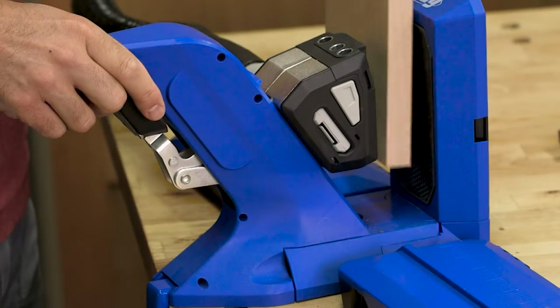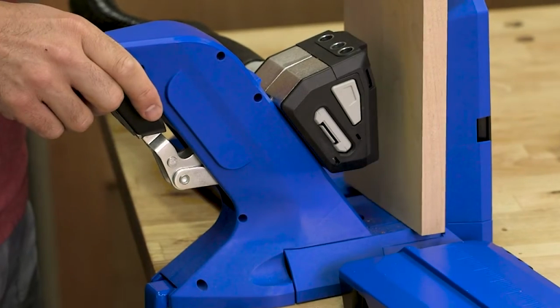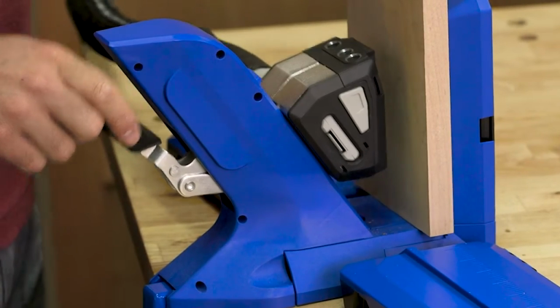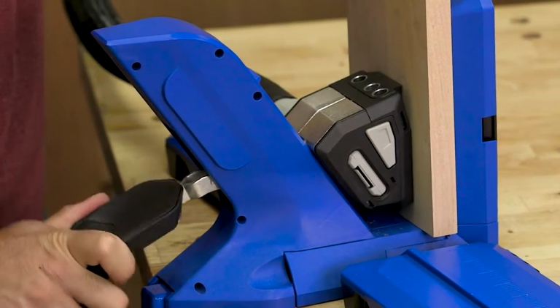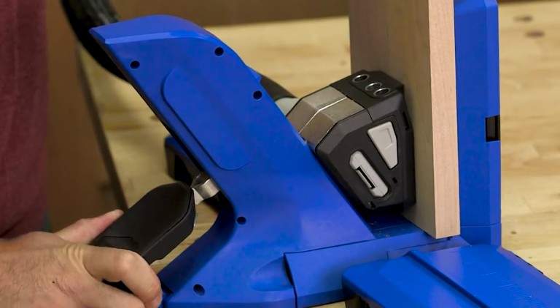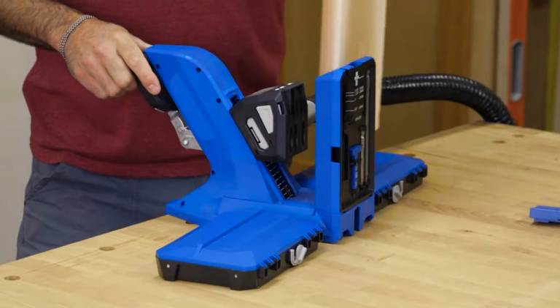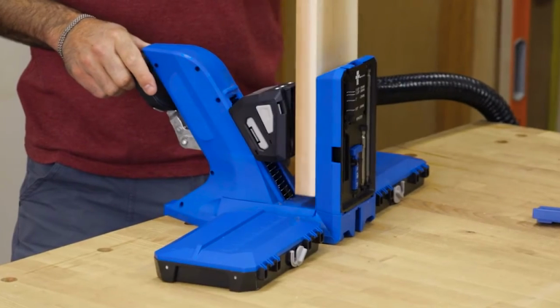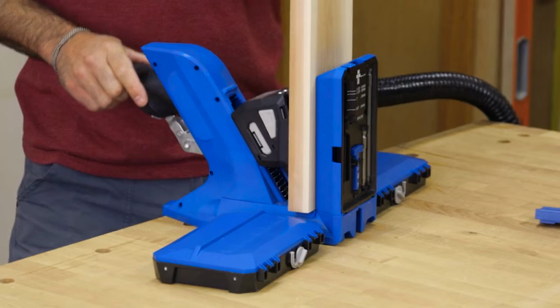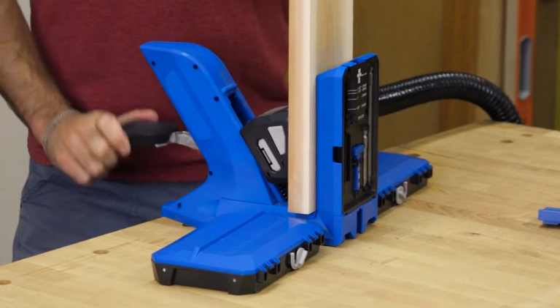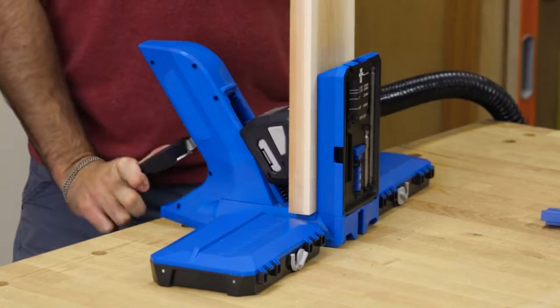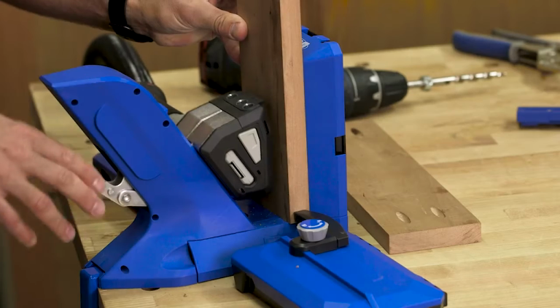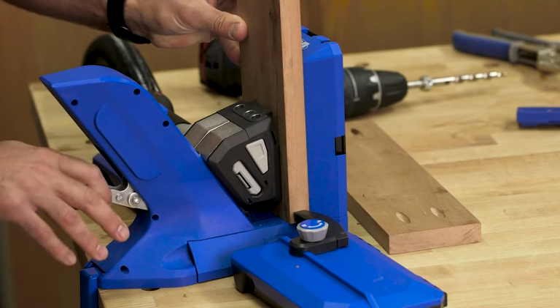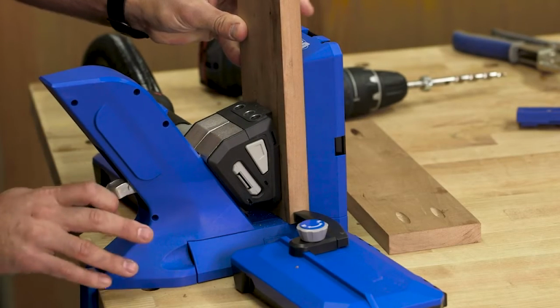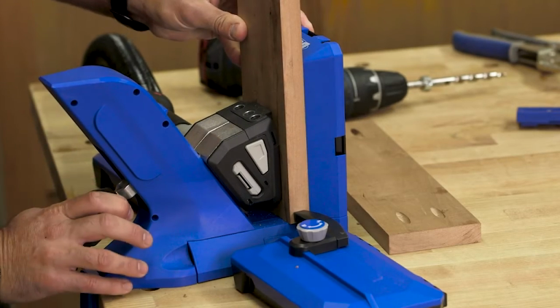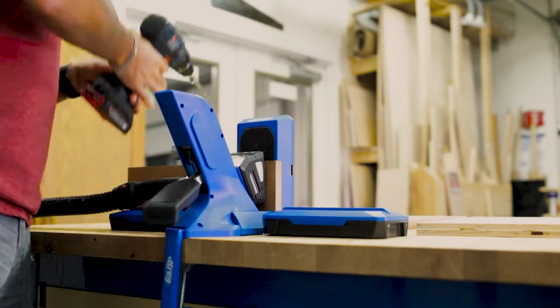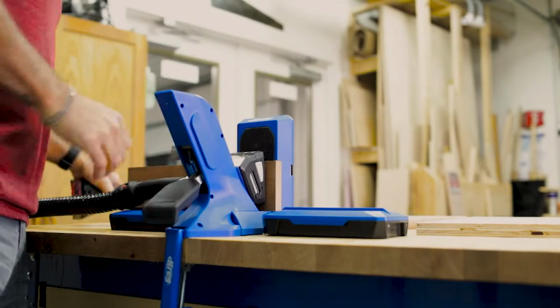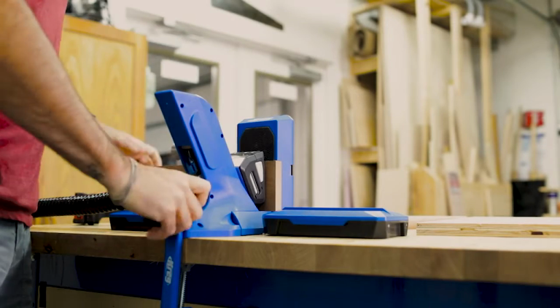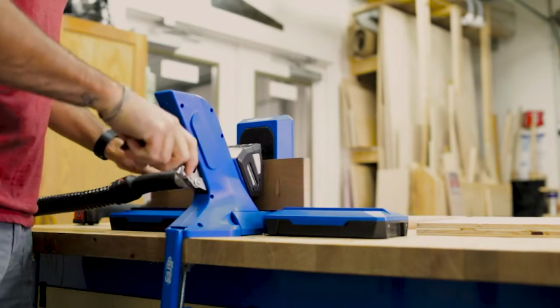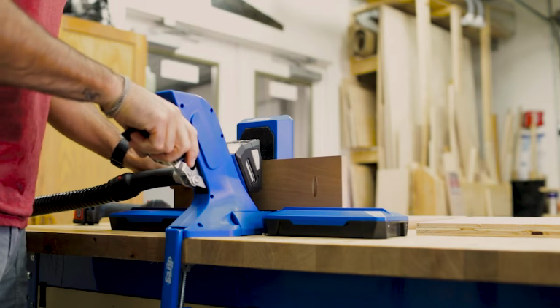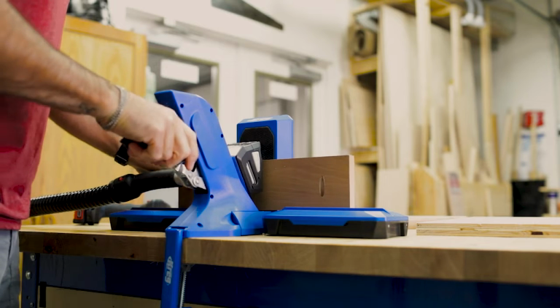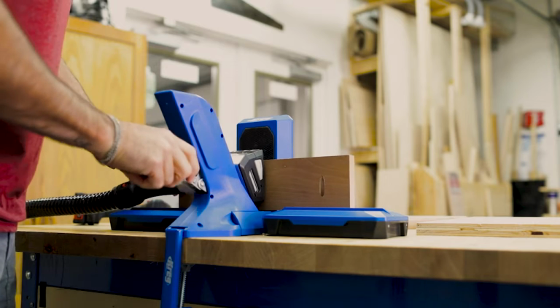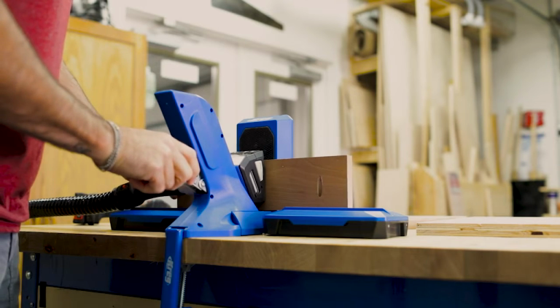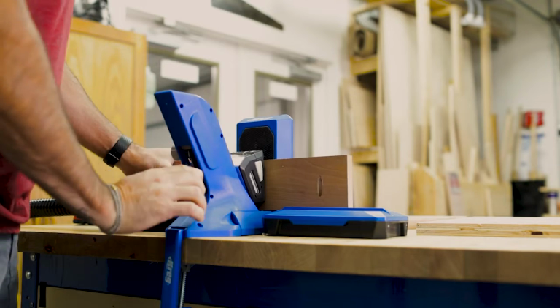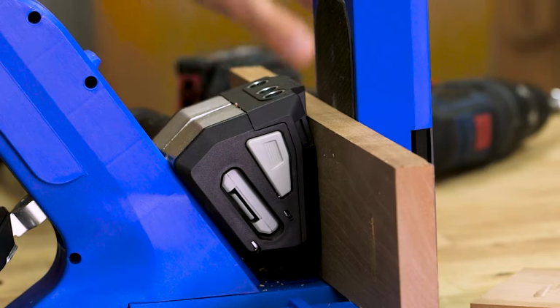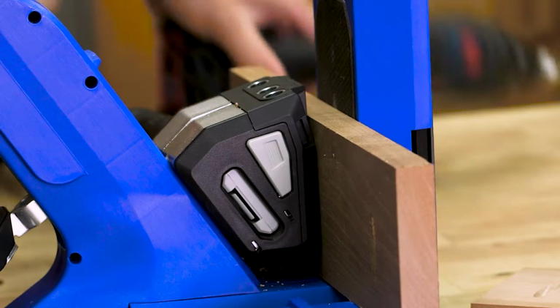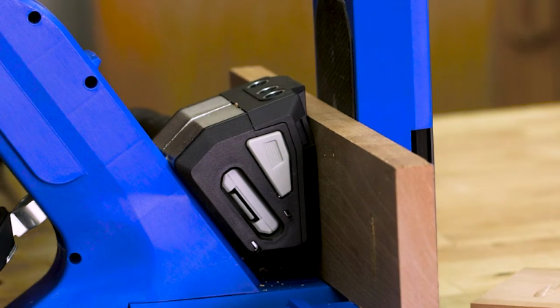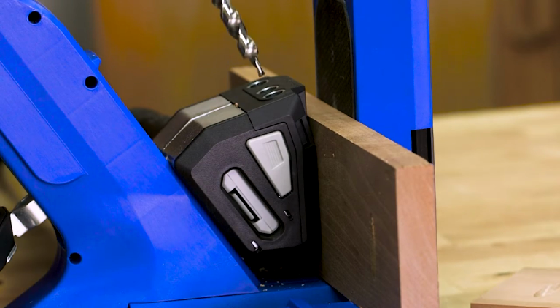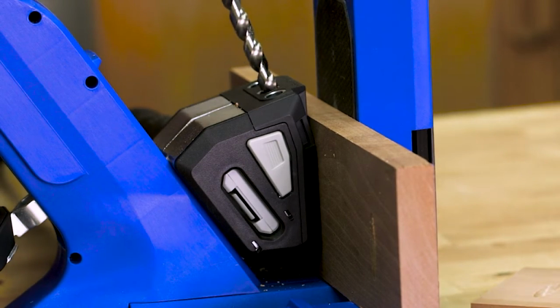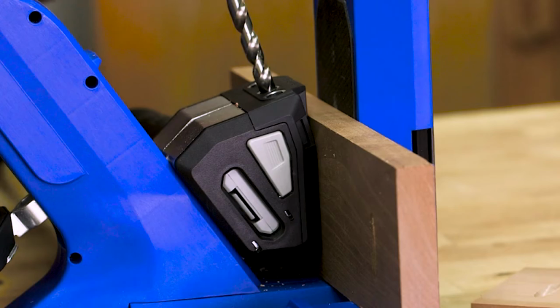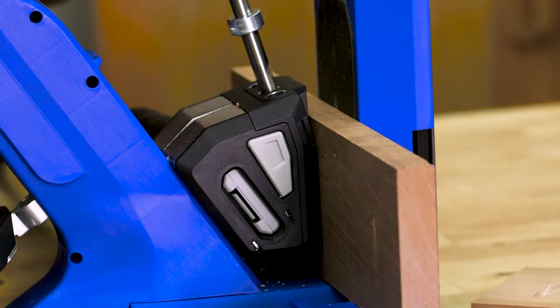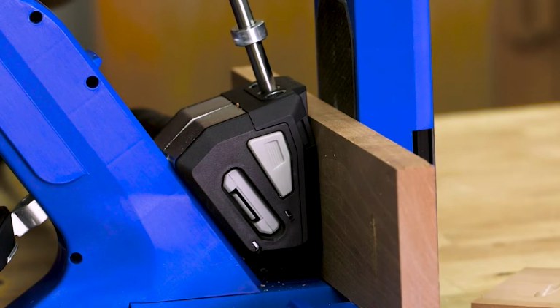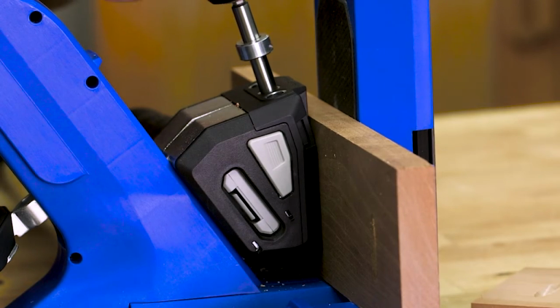To set up the 720 Pro, just place your material in the jig and then press down on the handle. The jig clamps and automatically positions the drill guides to locate the pocket holes precisely in thicknesses from half inch to one and a half inches. GritMax Anti-Slip Surface holds the wood in place securely.